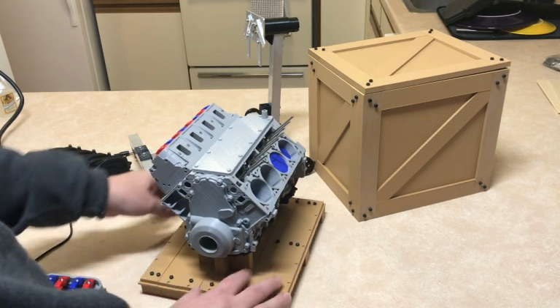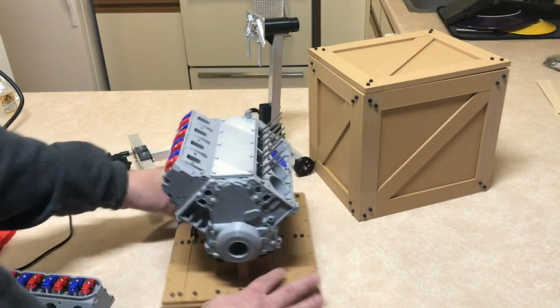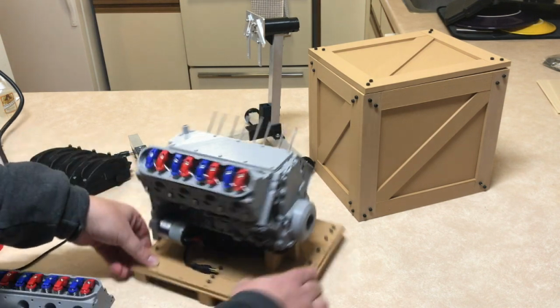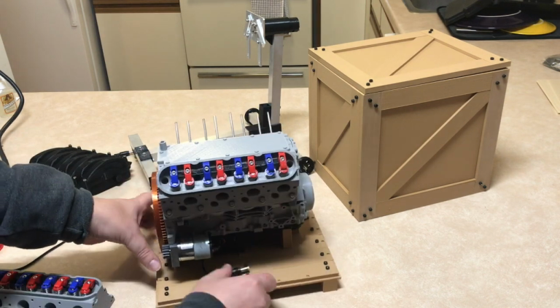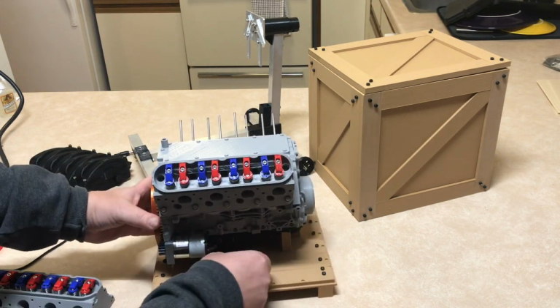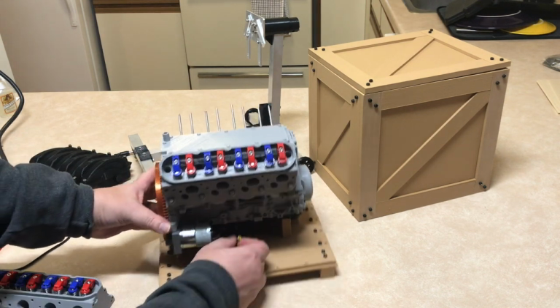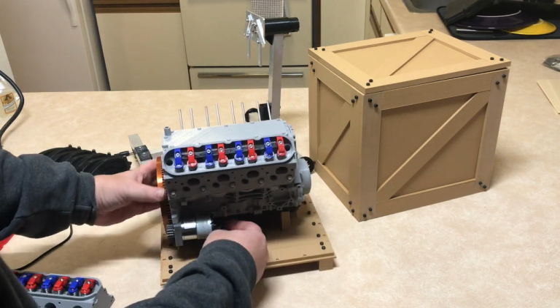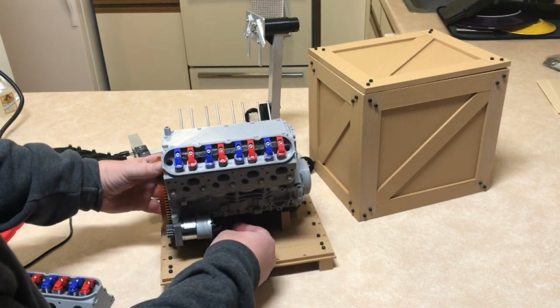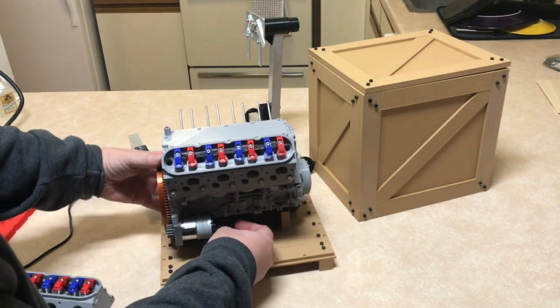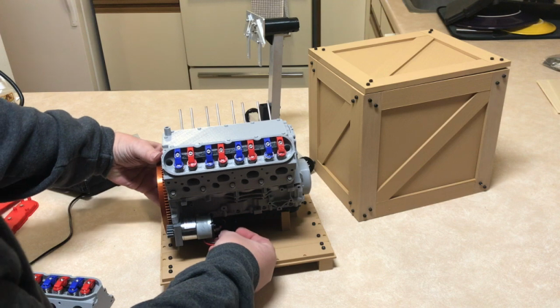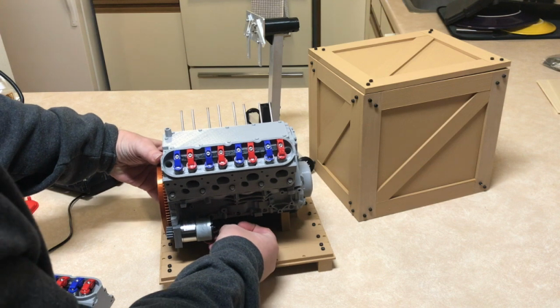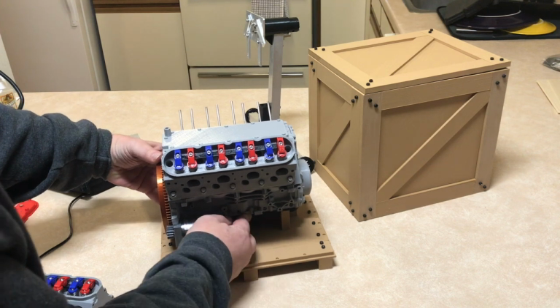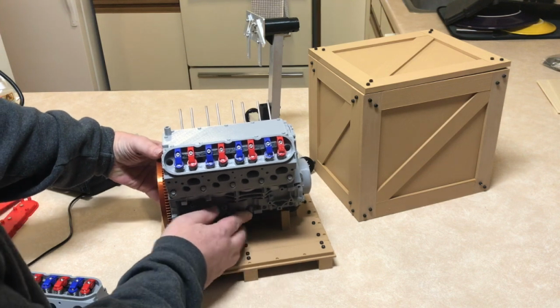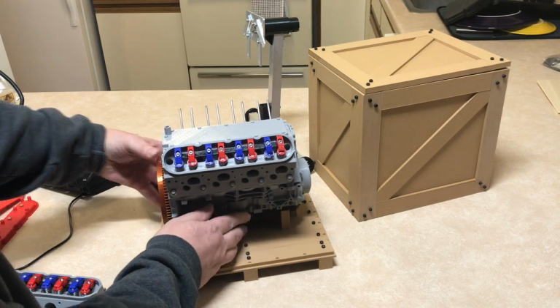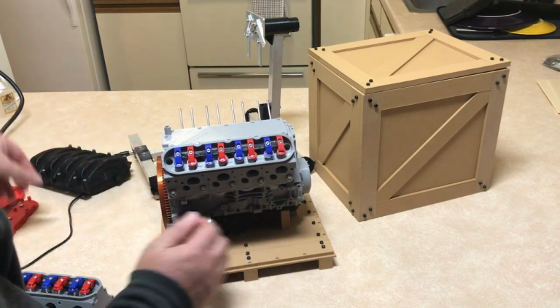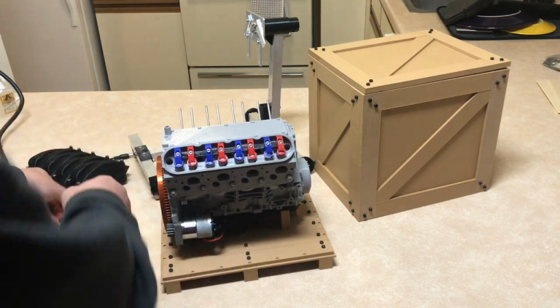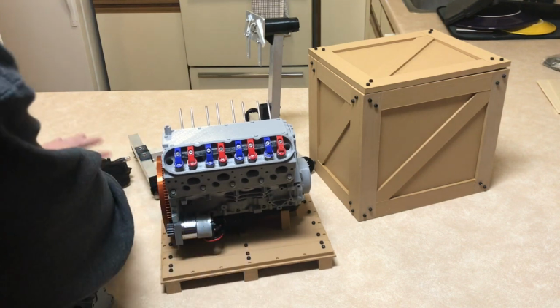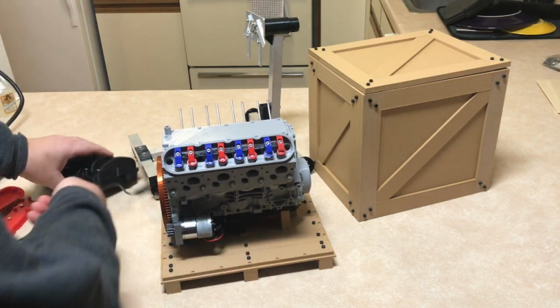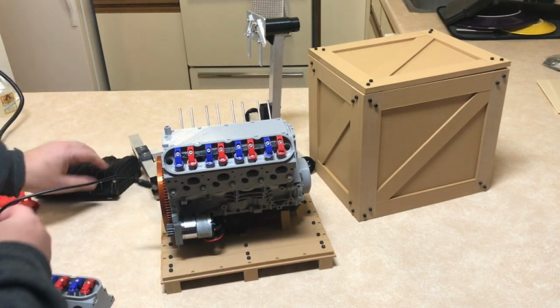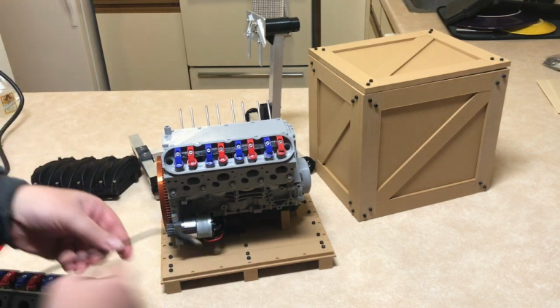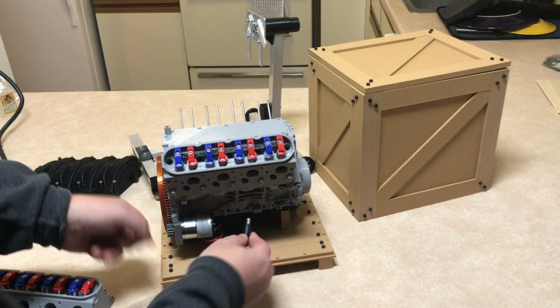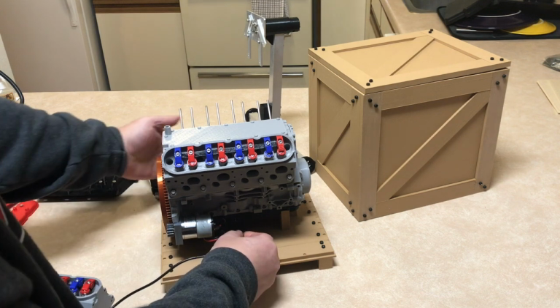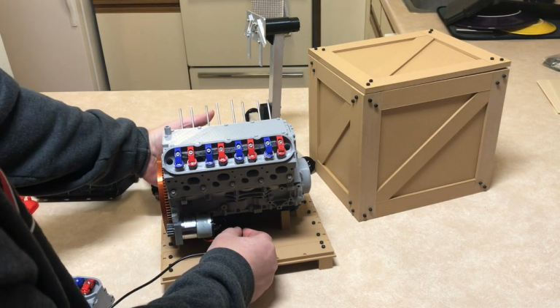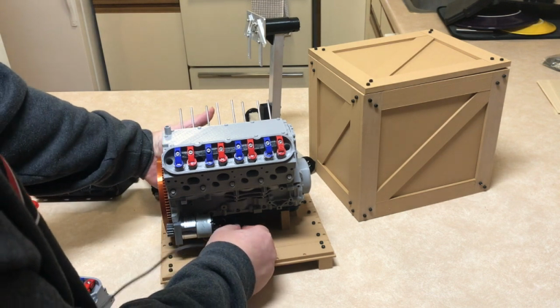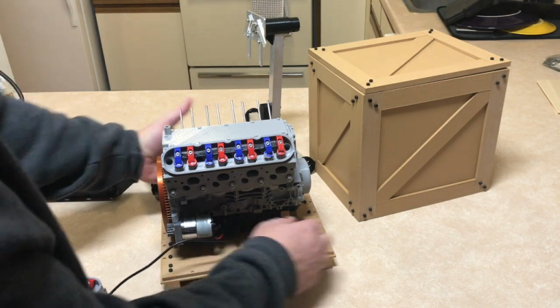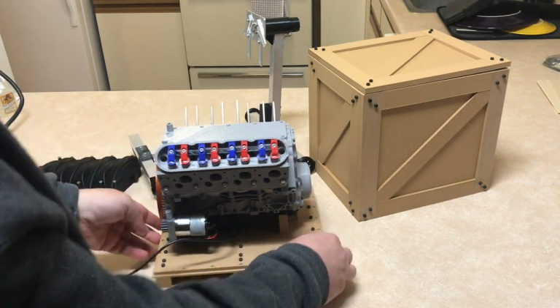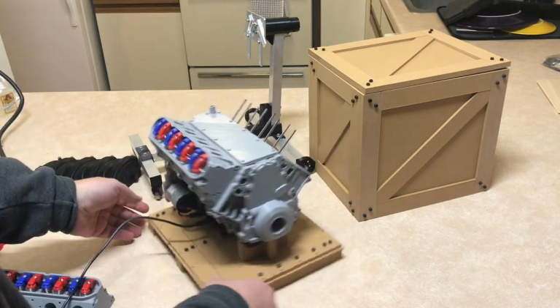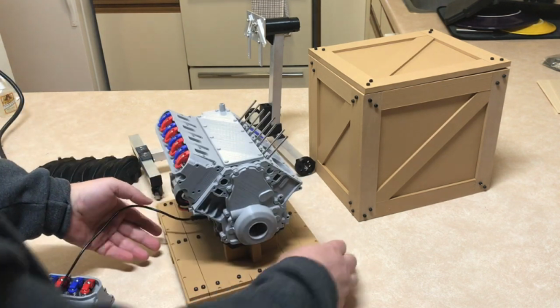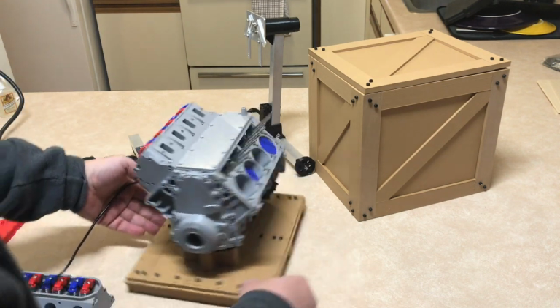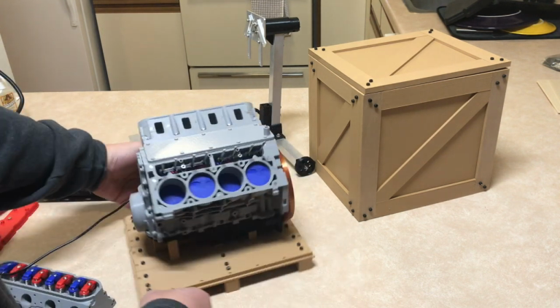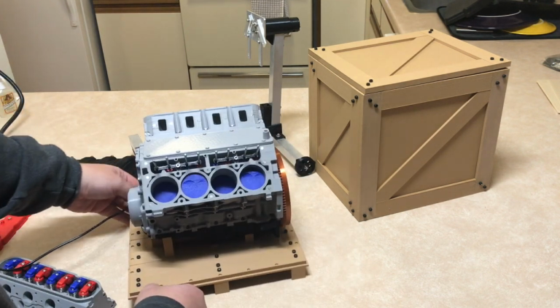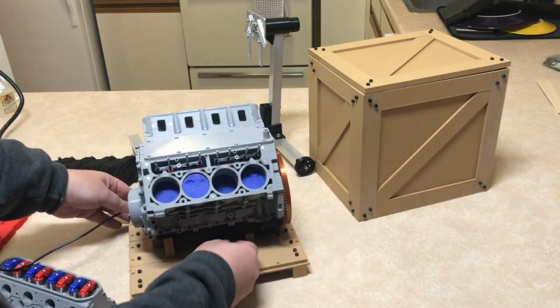On the other side here you plug in the starter and the power supply, and it's up and running.